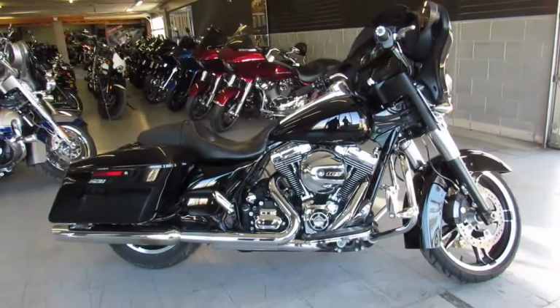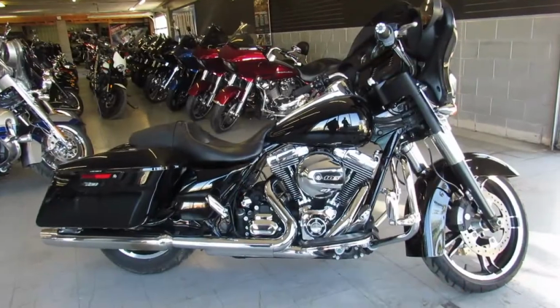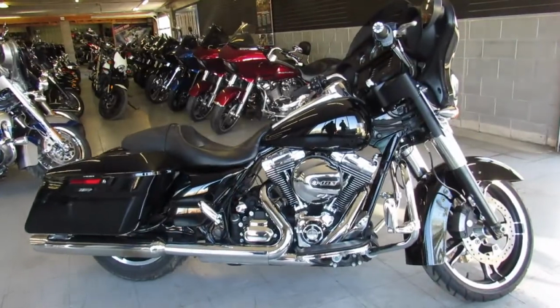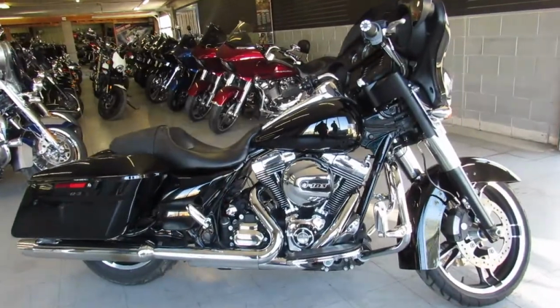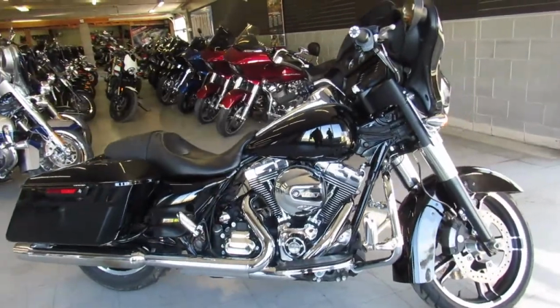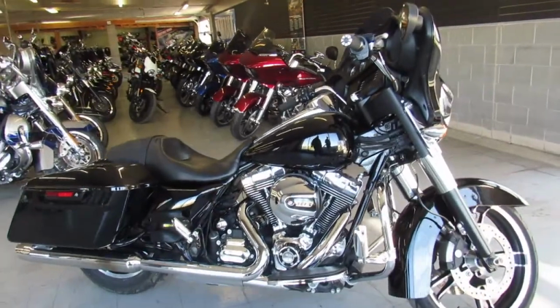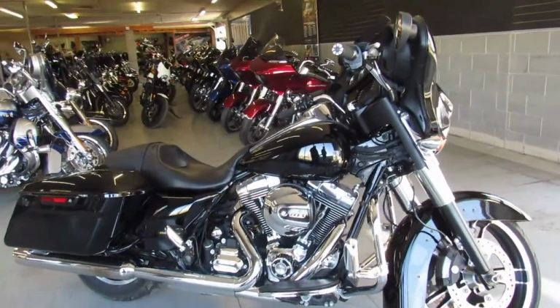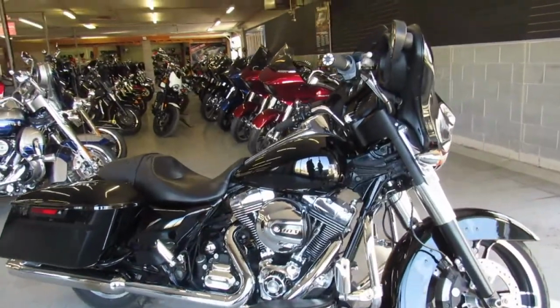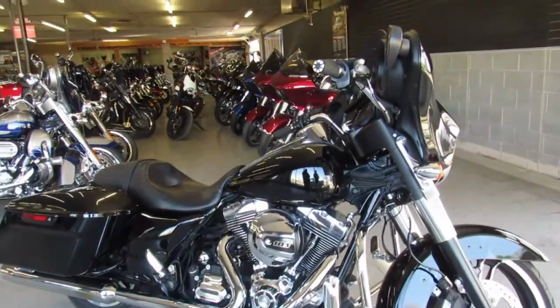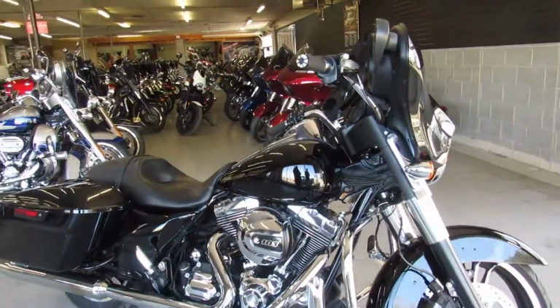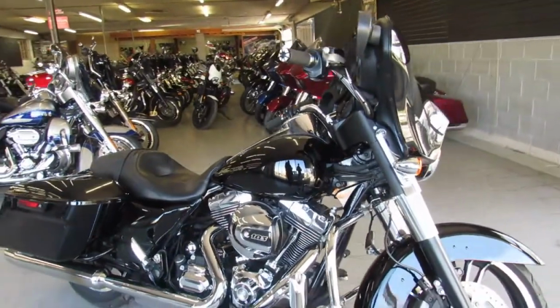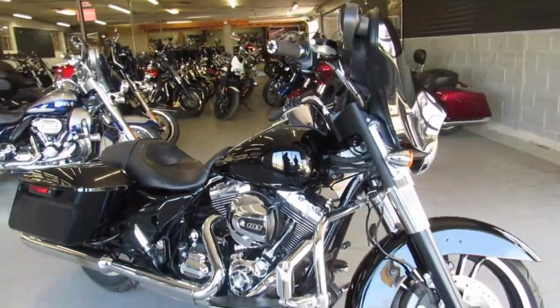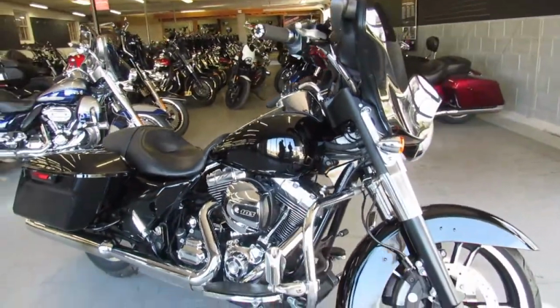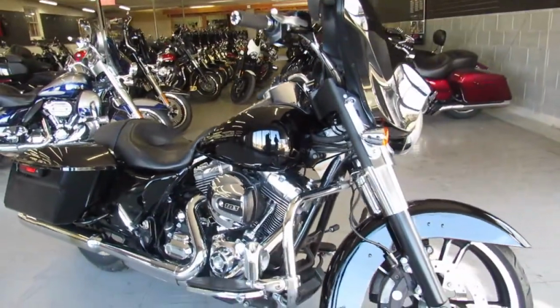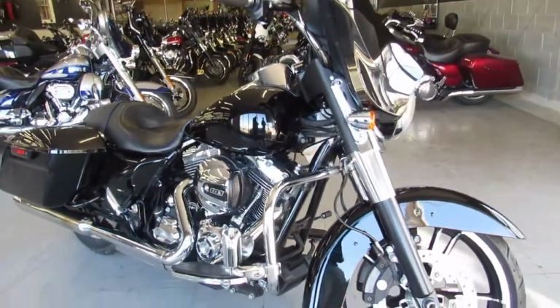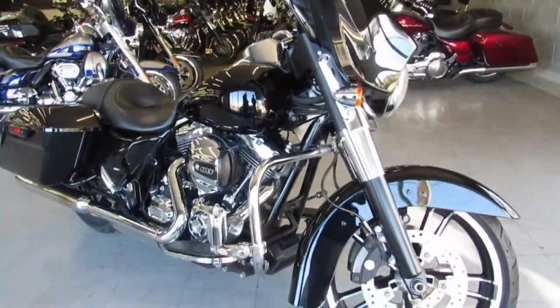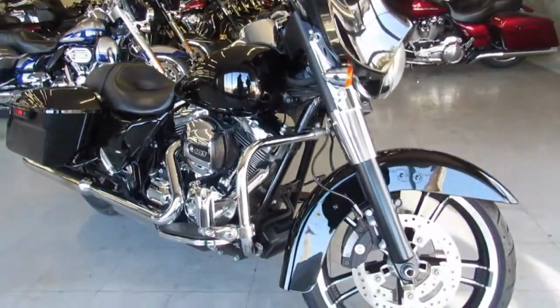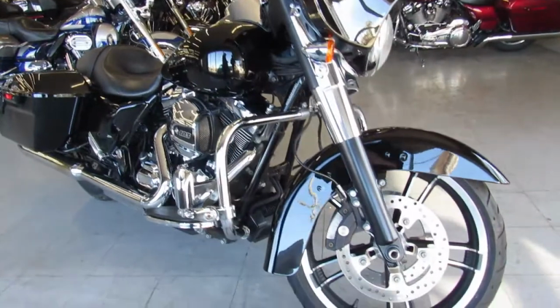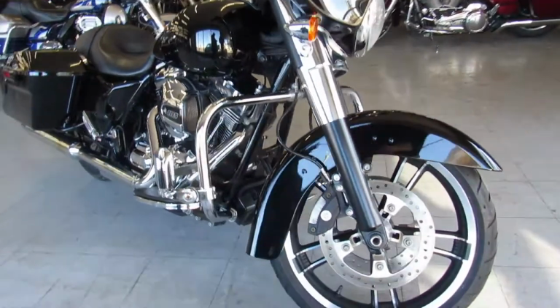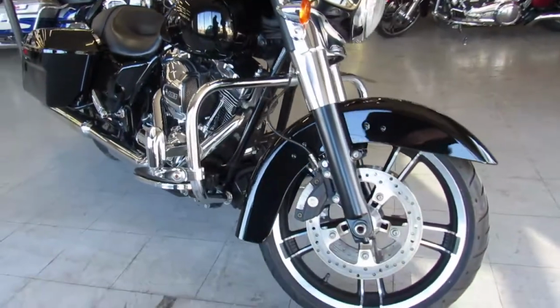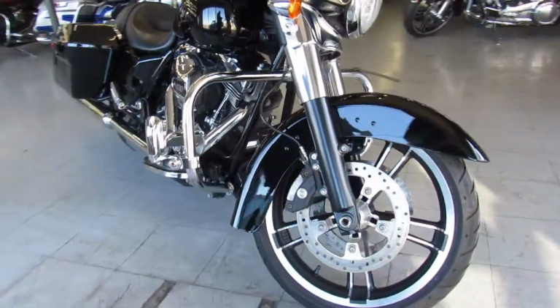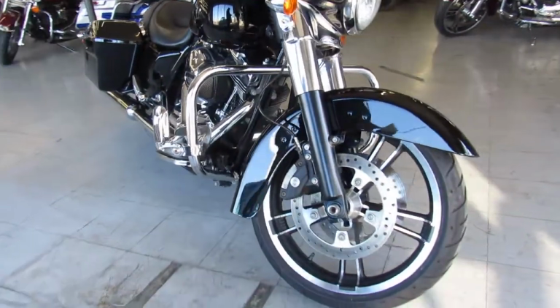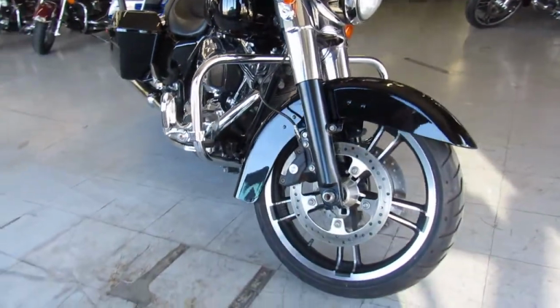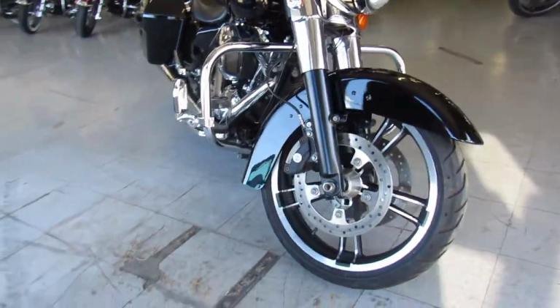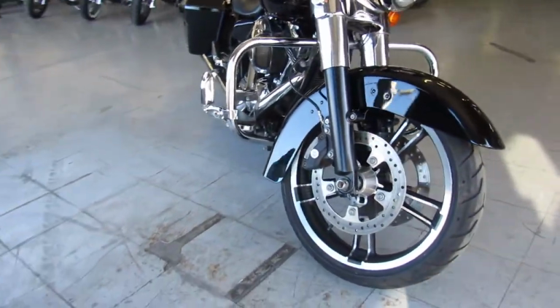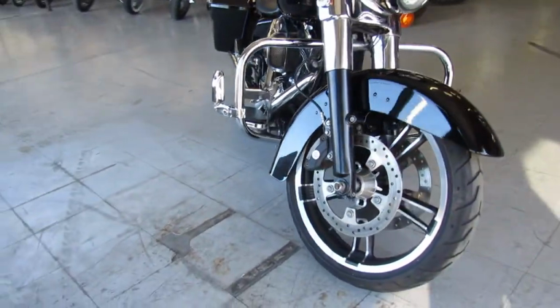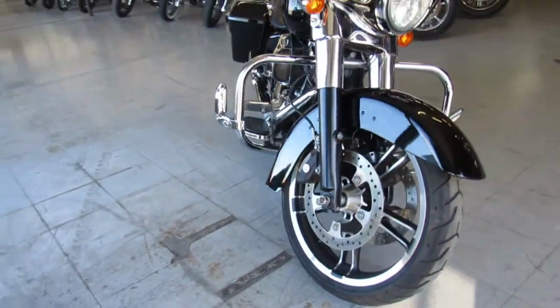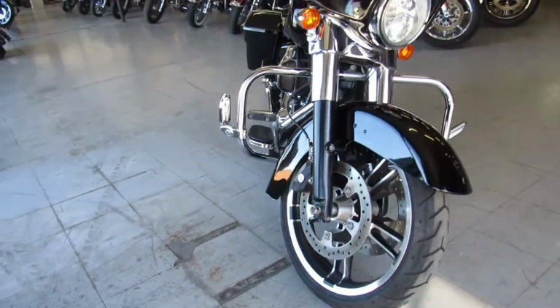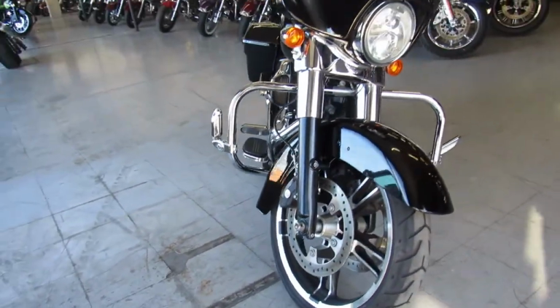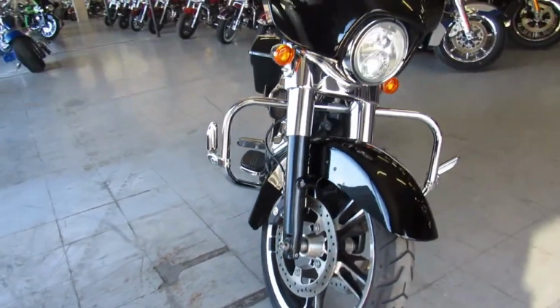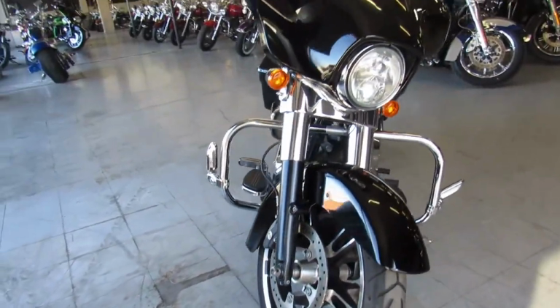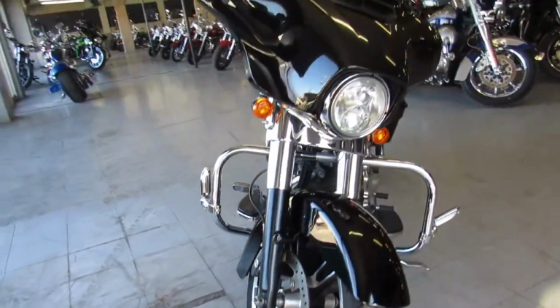Hey guys, Approval Power Sports doing a video on another Street Glide we just got in. Listen close on this one — it's a 2015 Street Glide with only 9,770 miles.